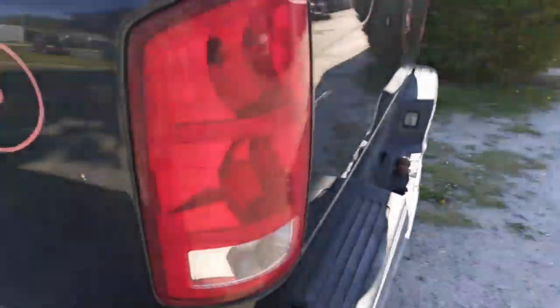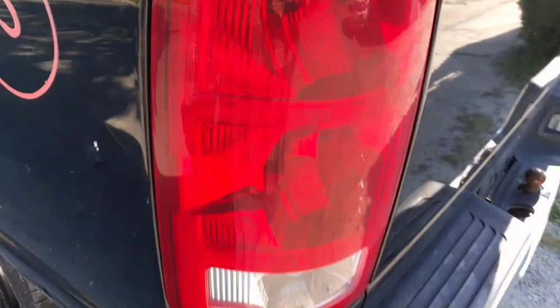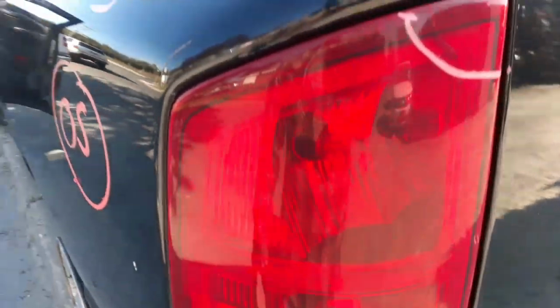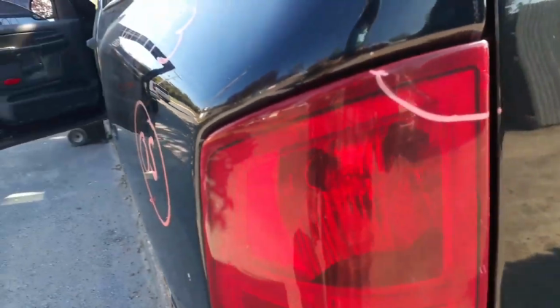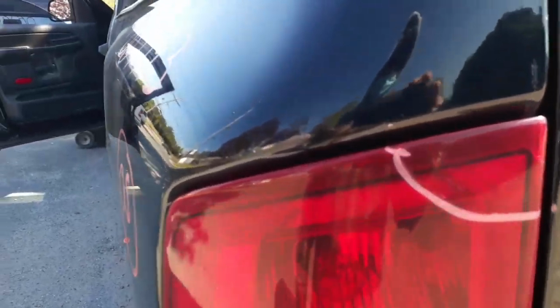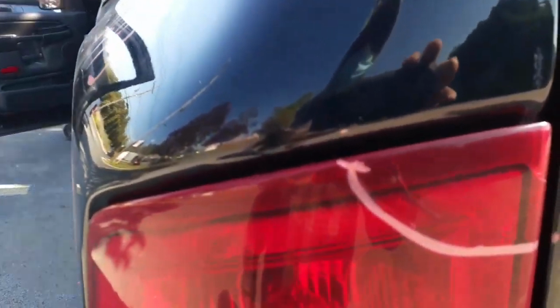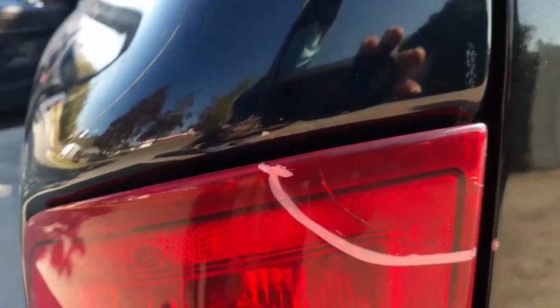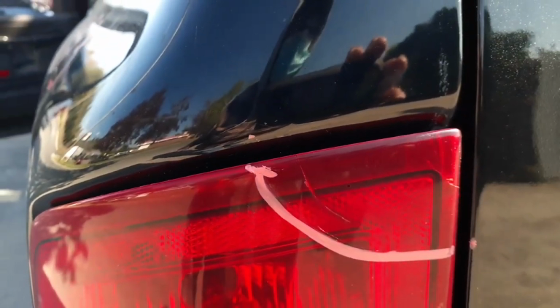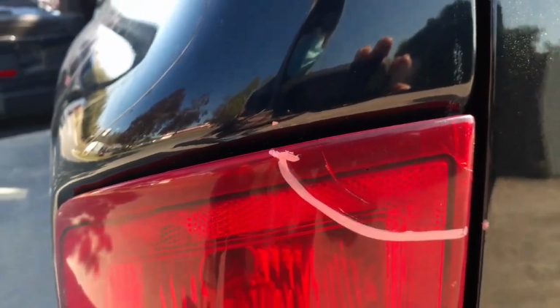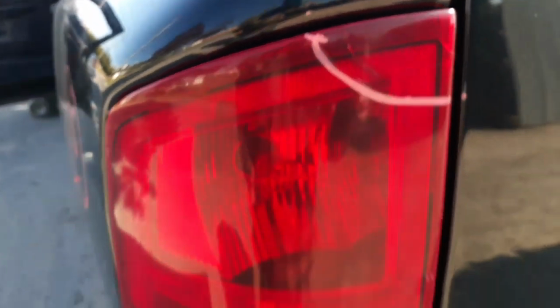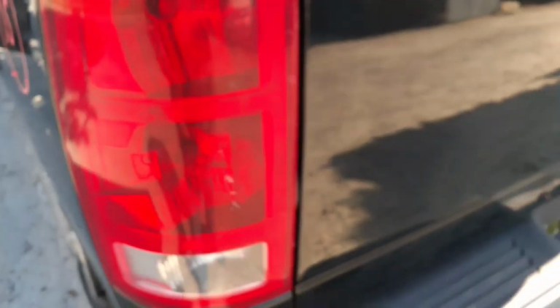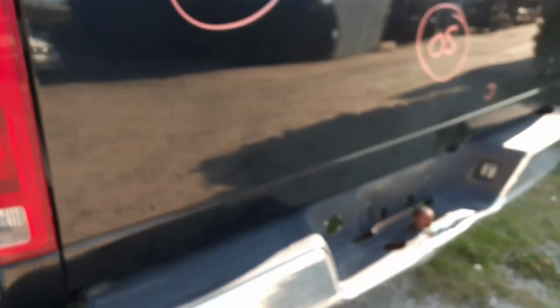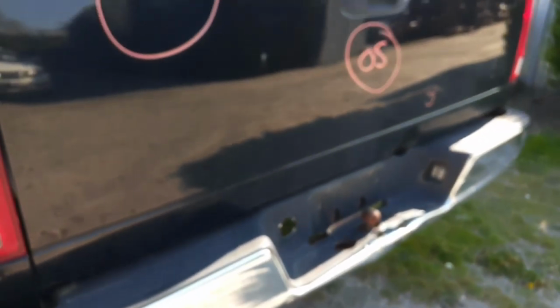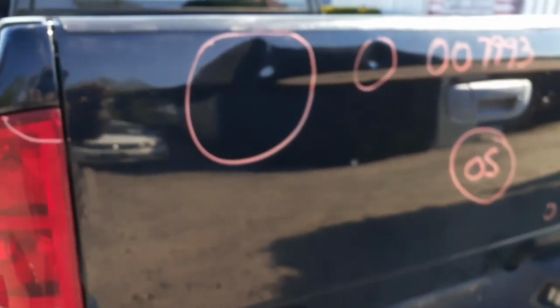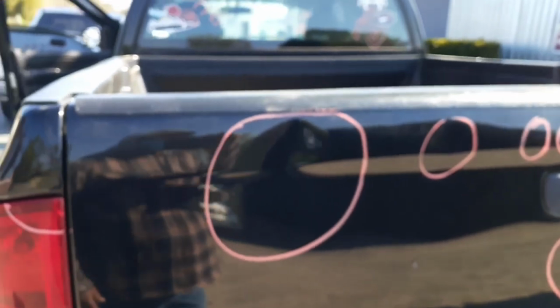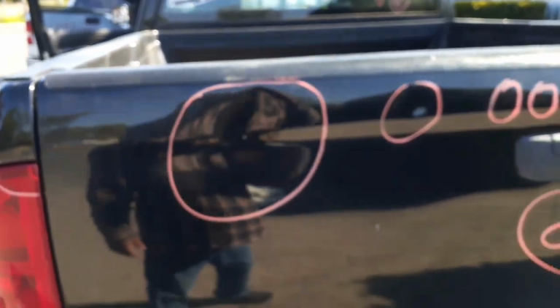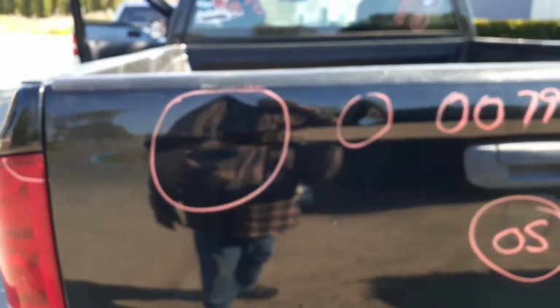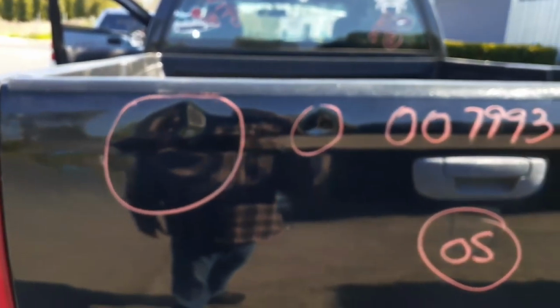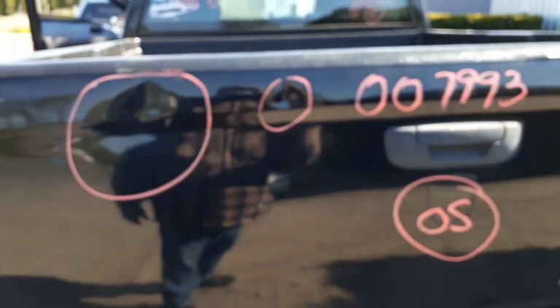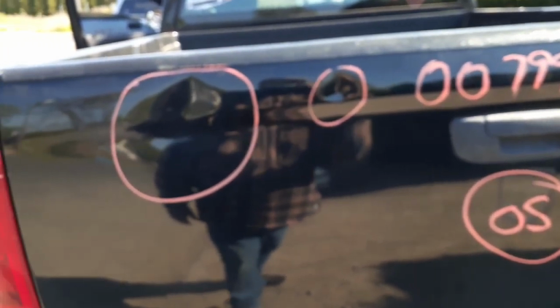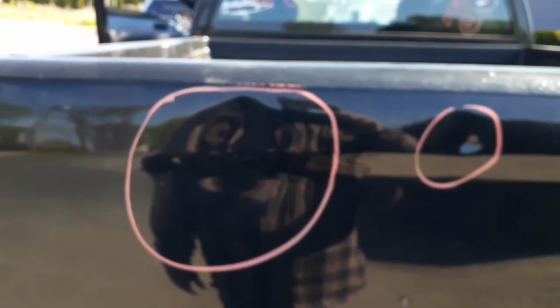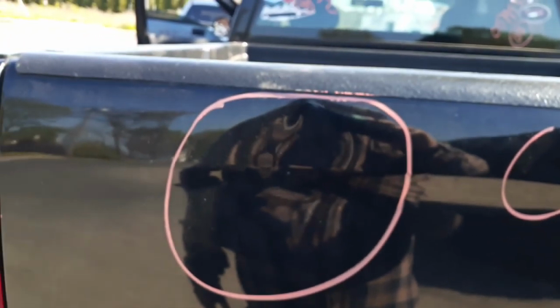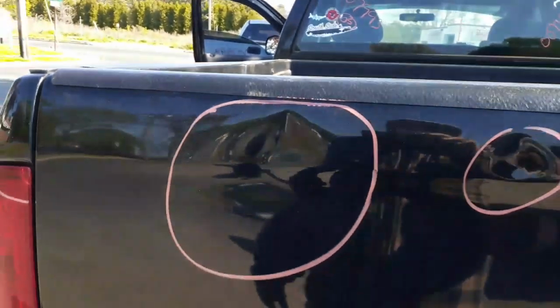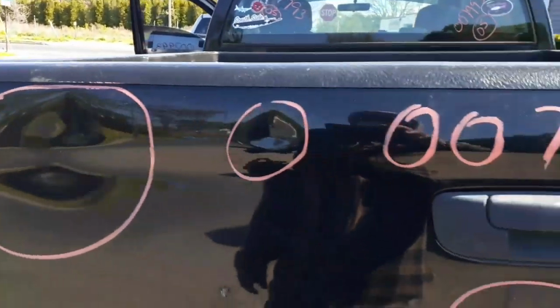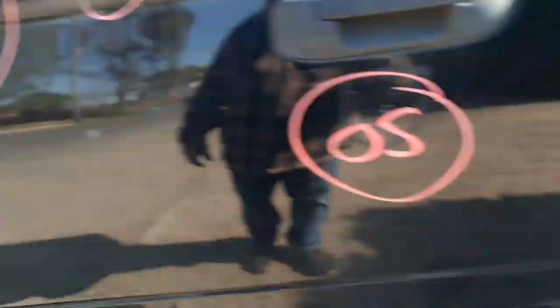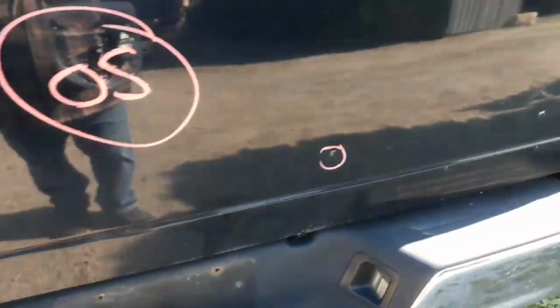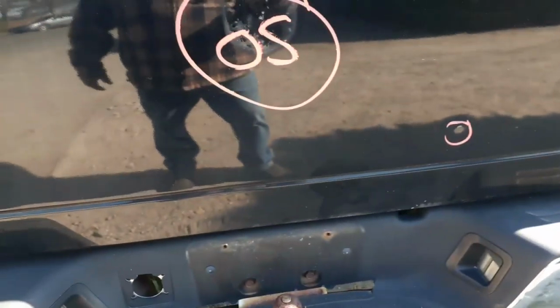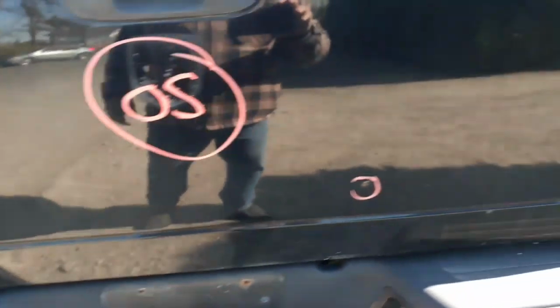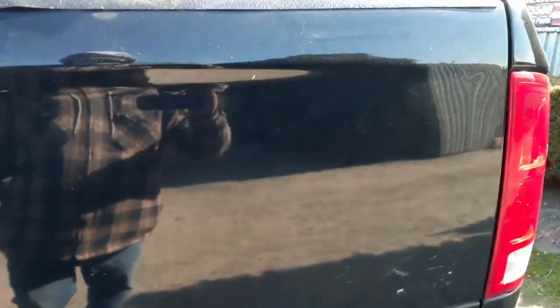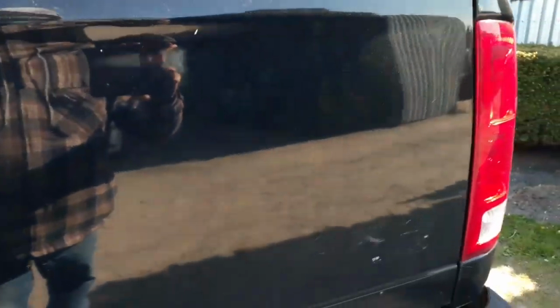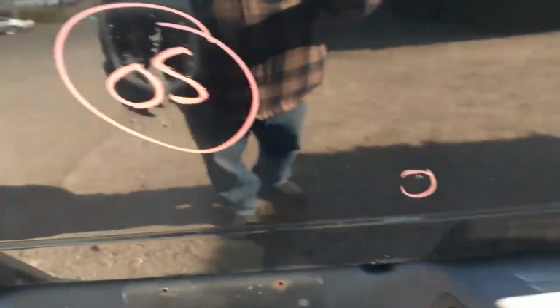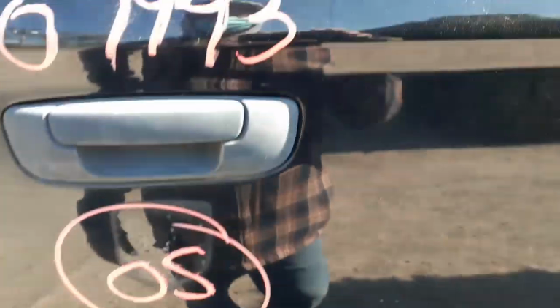Left side tail light is good — it's got a little crack here on the top, but not leaking. Gate has a dent there, a little dent there, a little rust underneath. Rear bumper is no good.